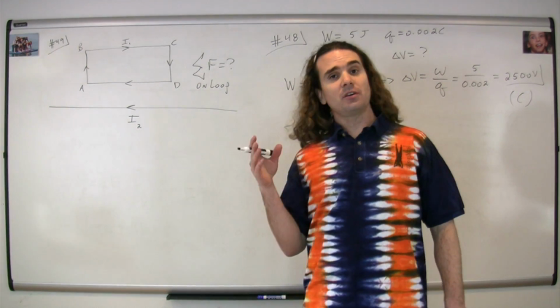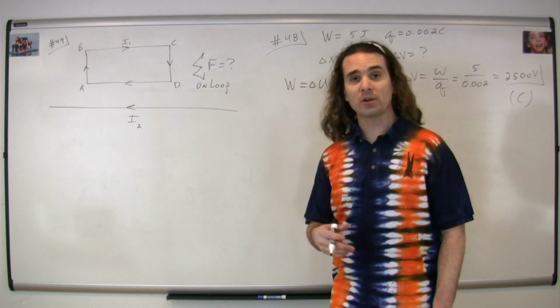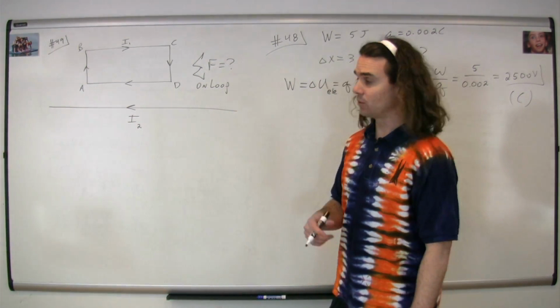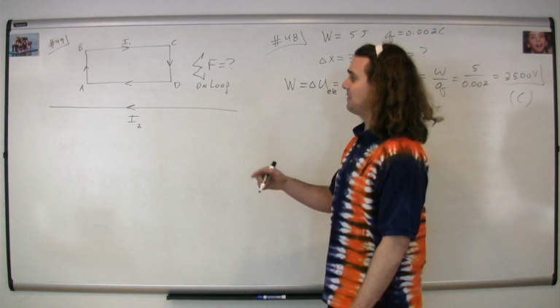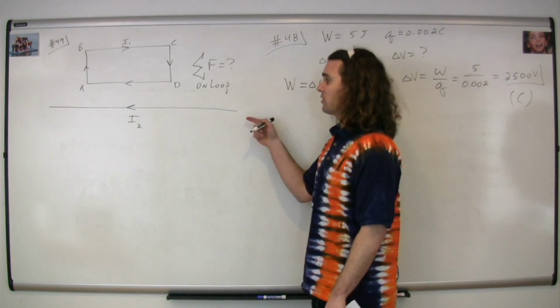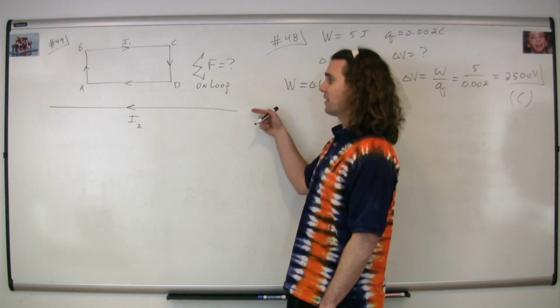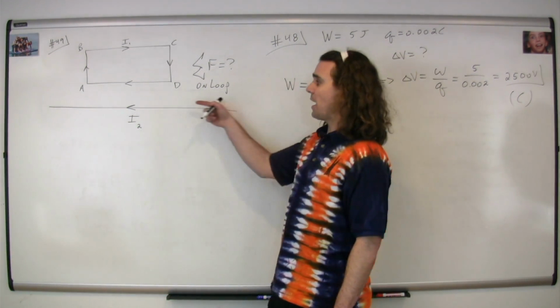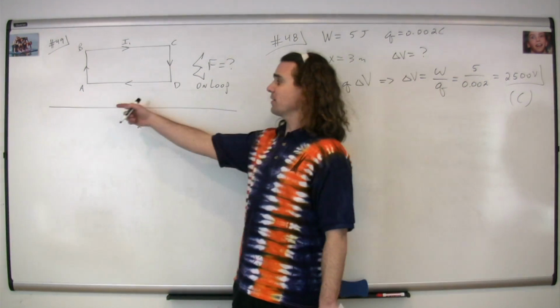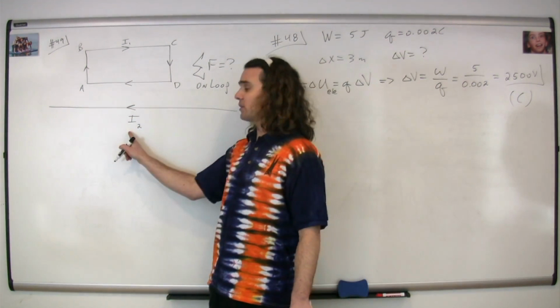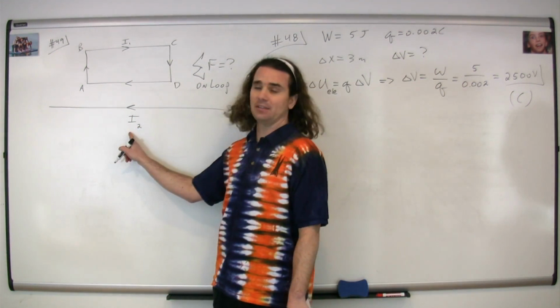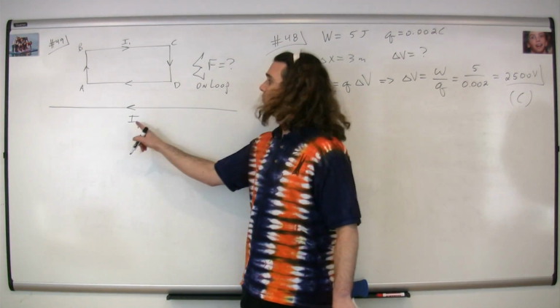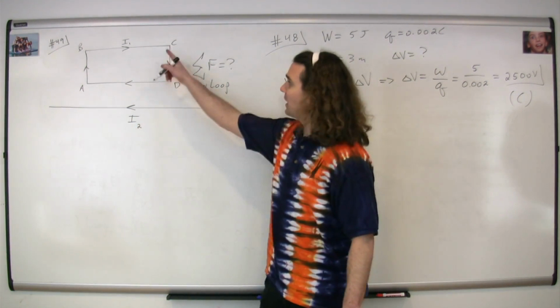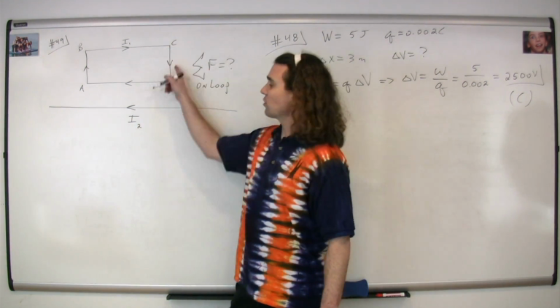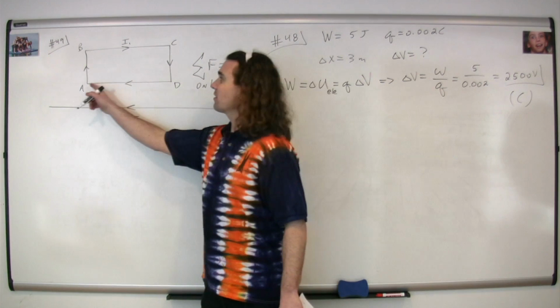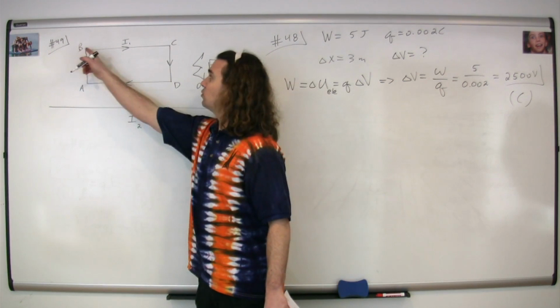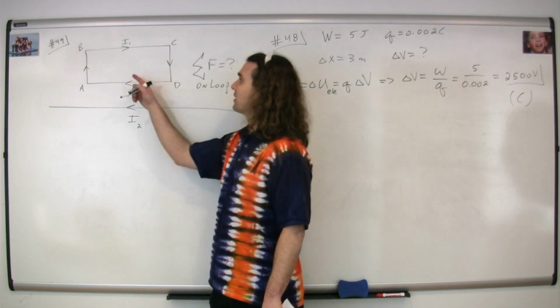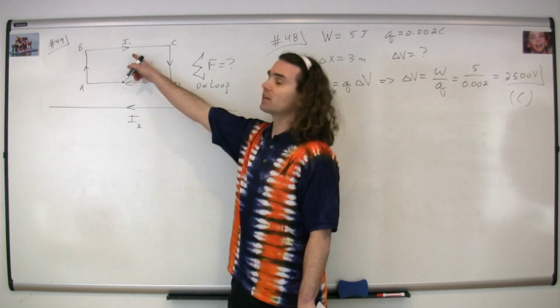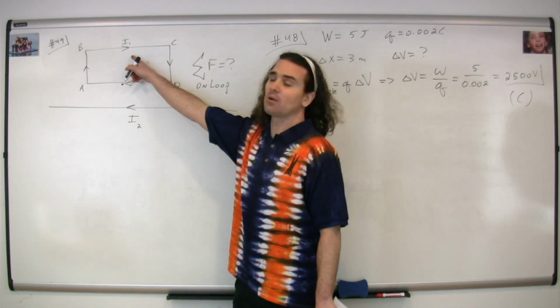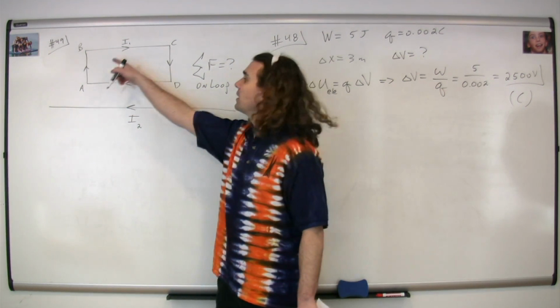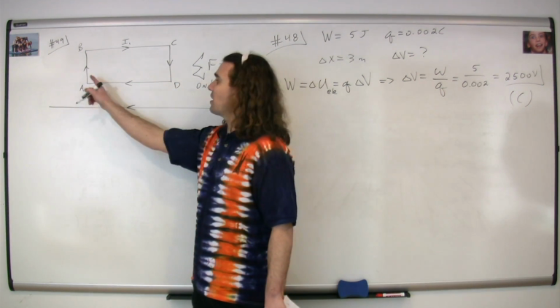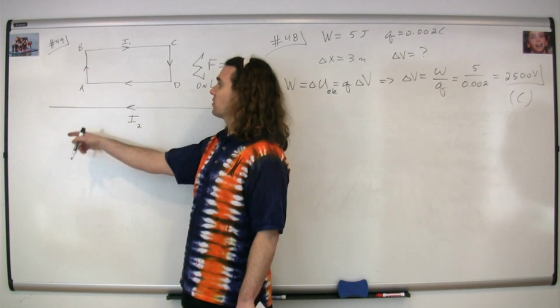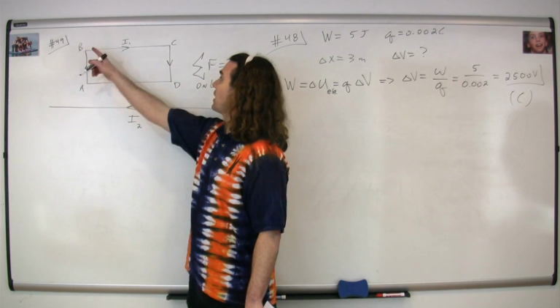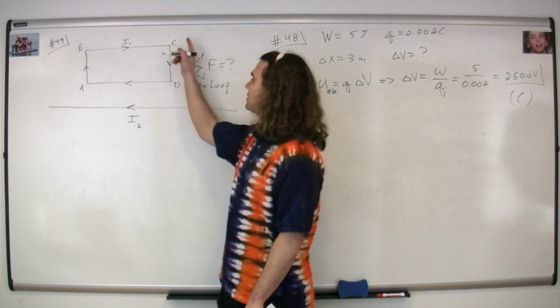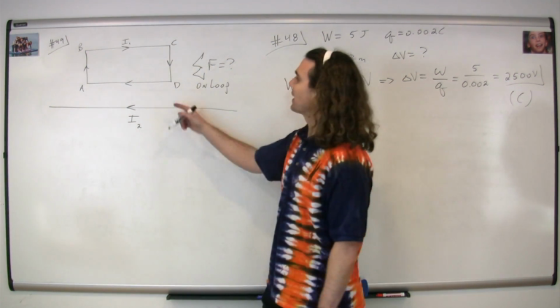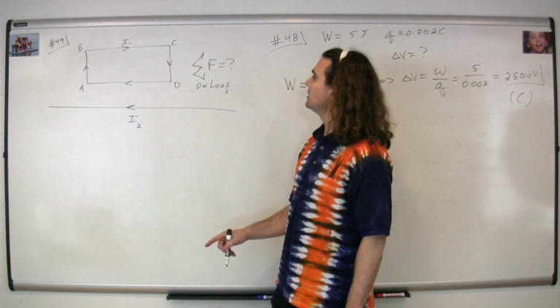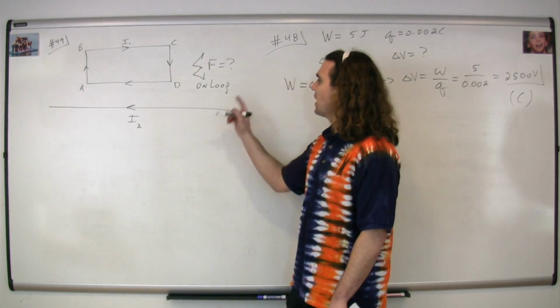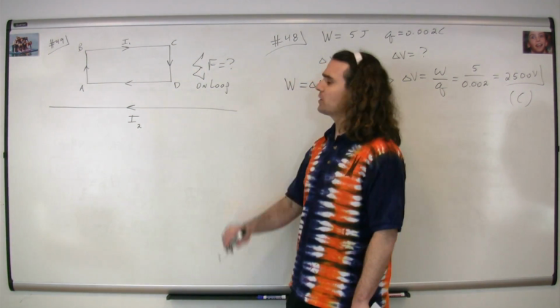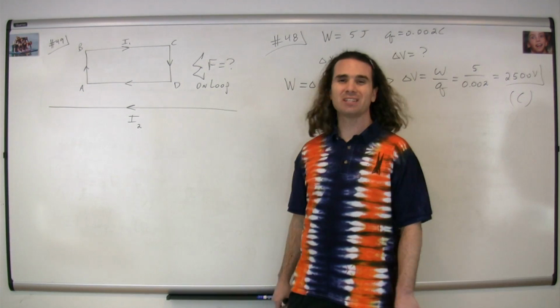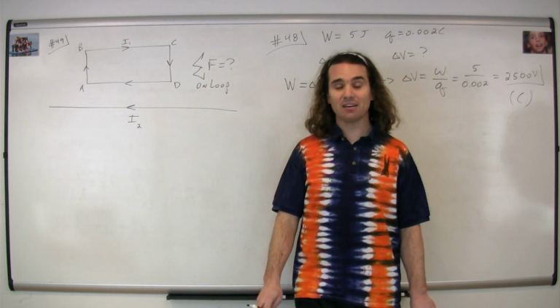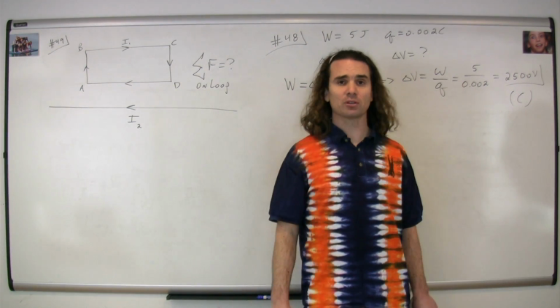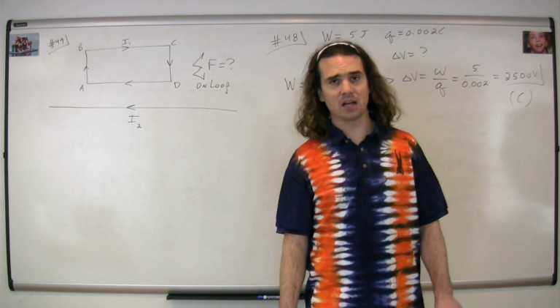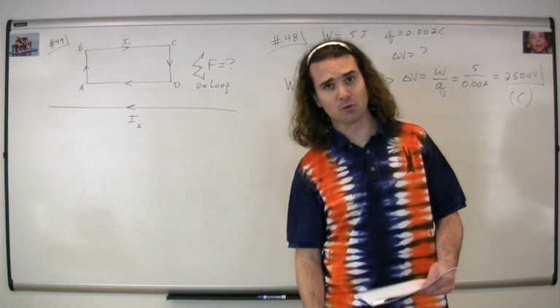Question 49. We have a current carrying wire carrying a current I2, and a current carrying loop carrying a current I1. We have various locations A, B, C, and D. The question is: what is the net force on the loop?